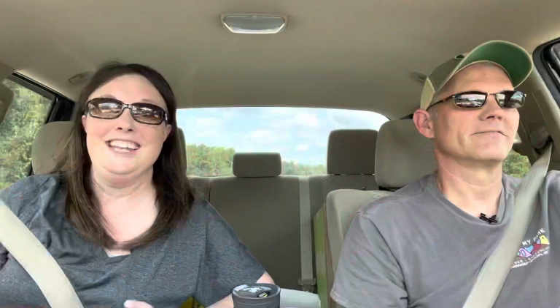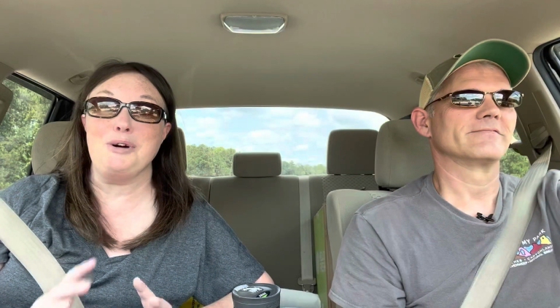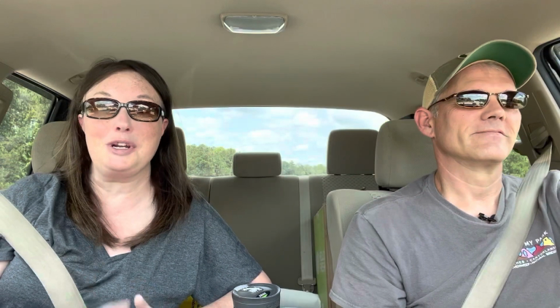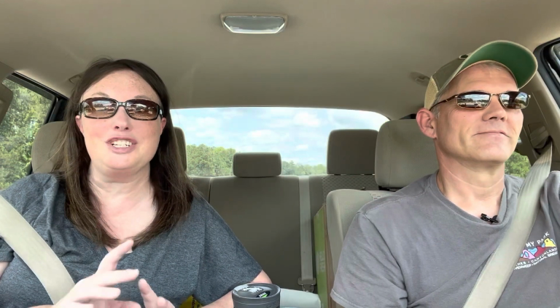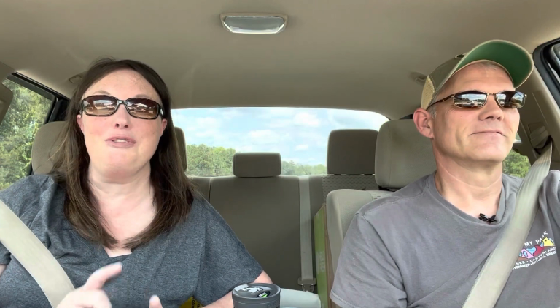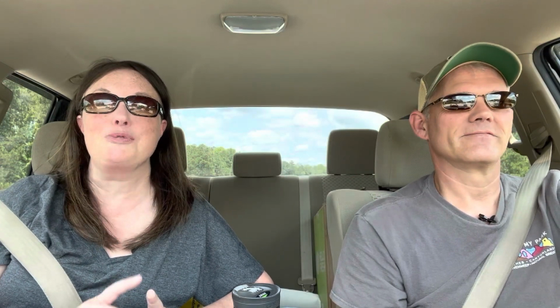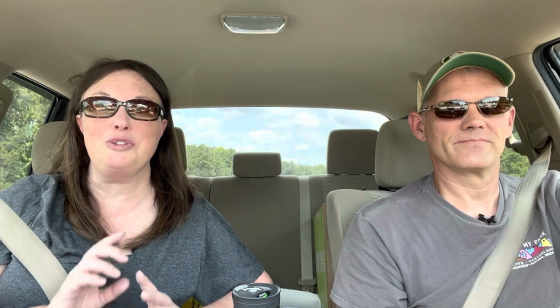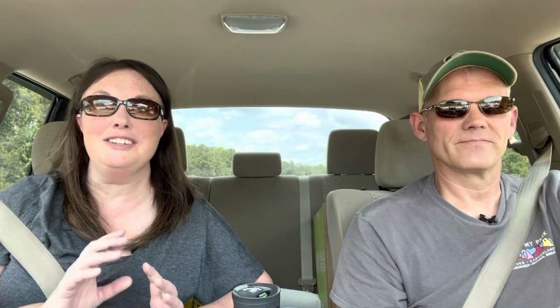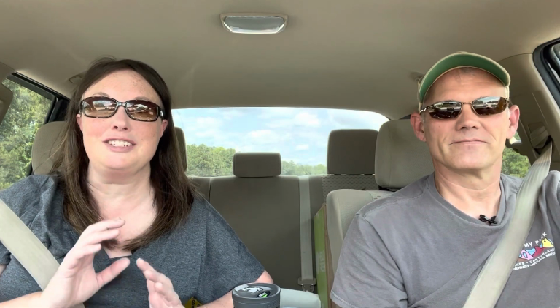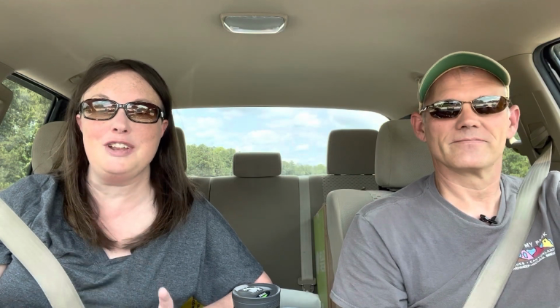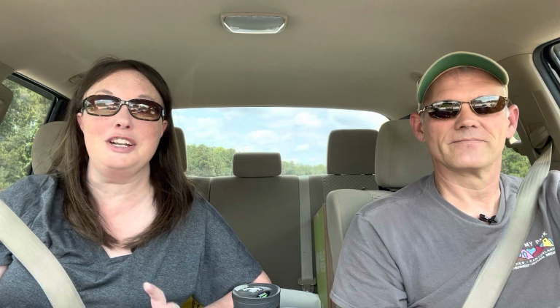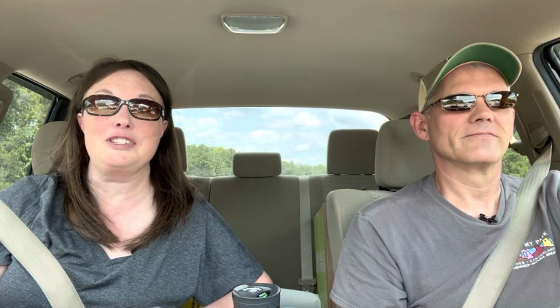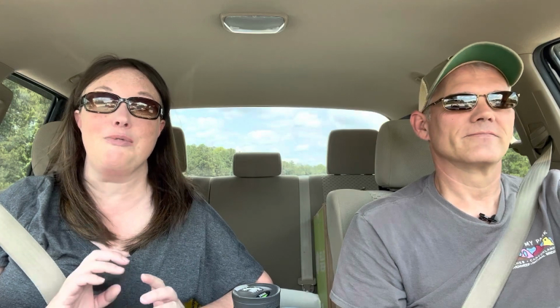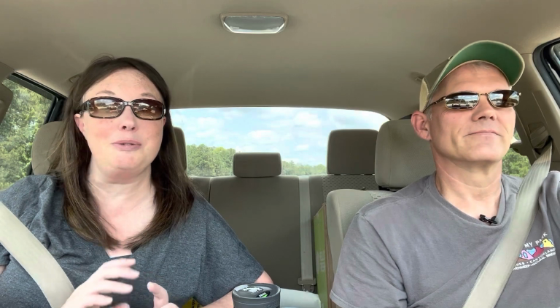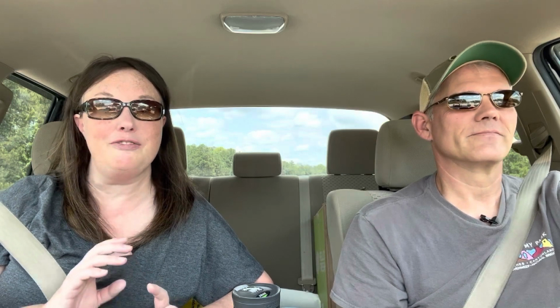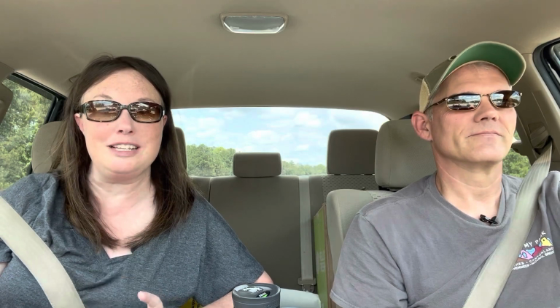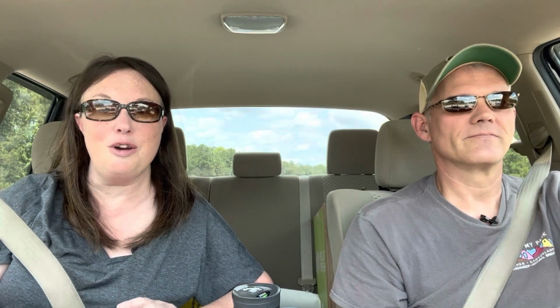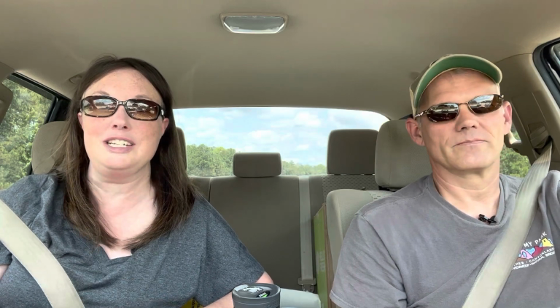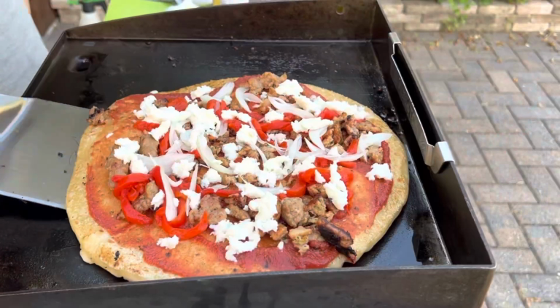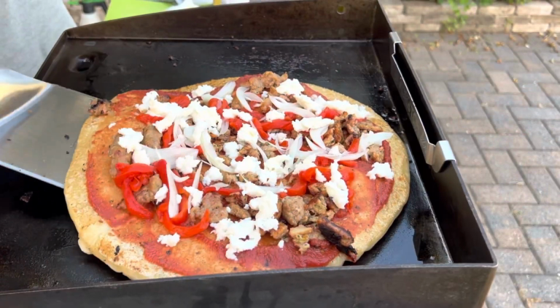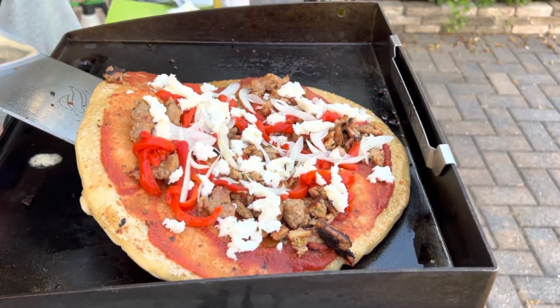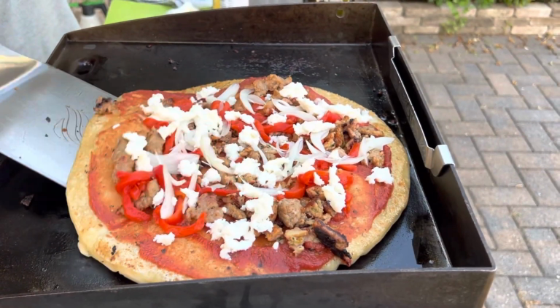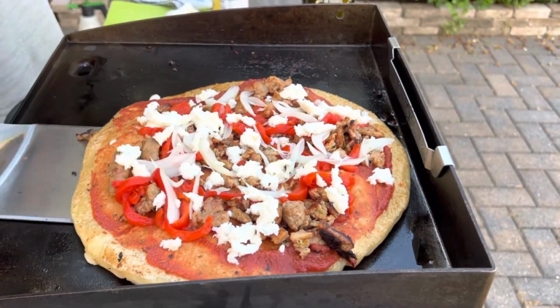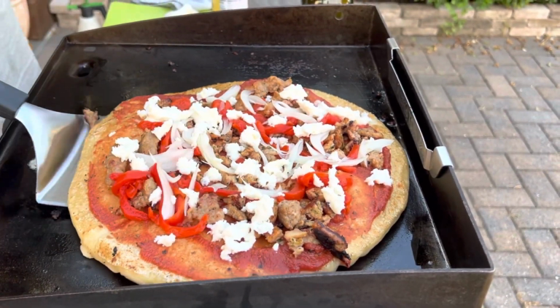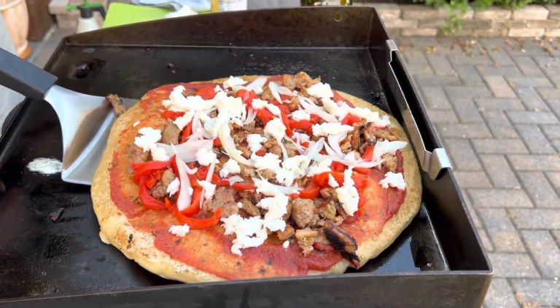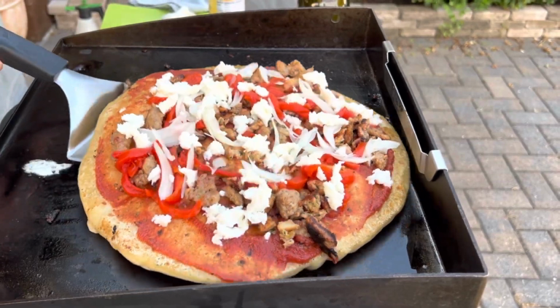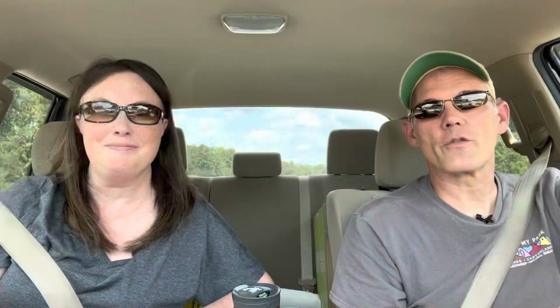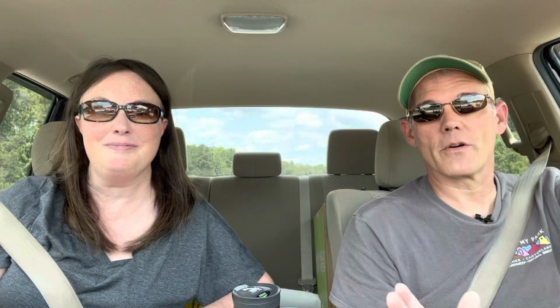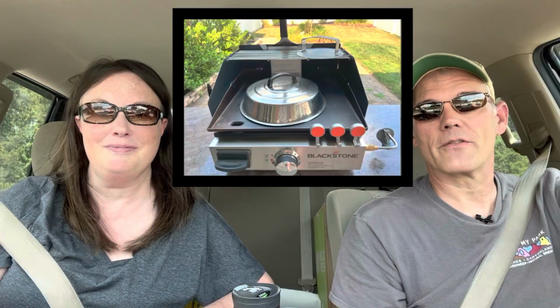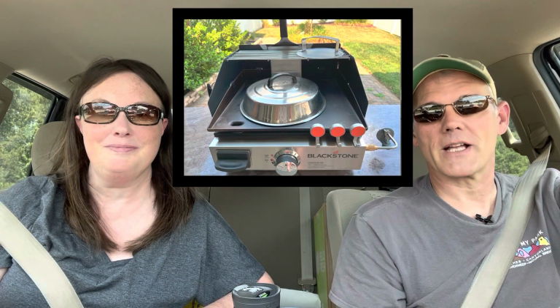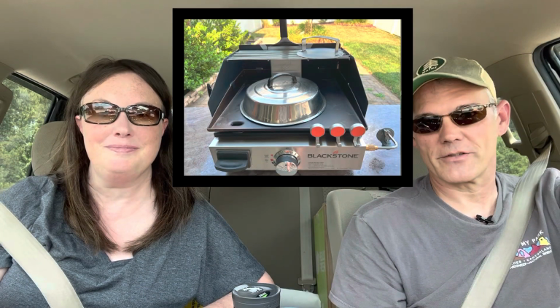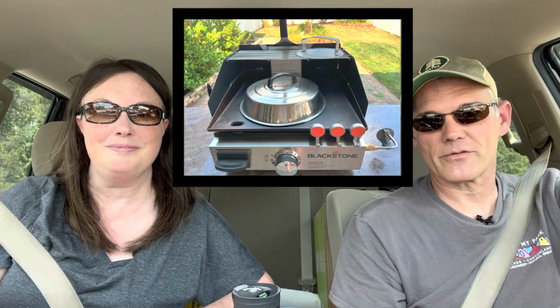We'll quickly show you those, but today's video is going to focus on a recipe we did a few weeks ago, which is pizza on the Blackstone. We're also going to go over some of our favorite Blackstone accessories.